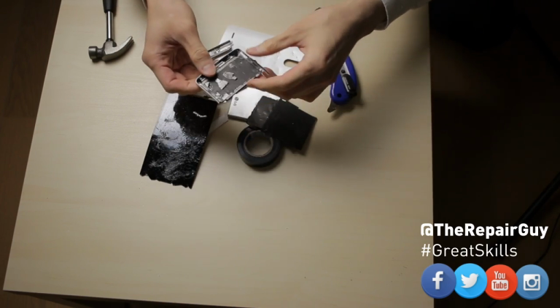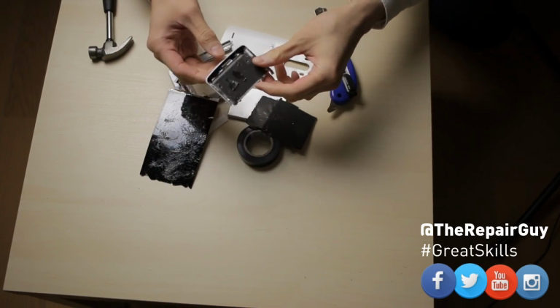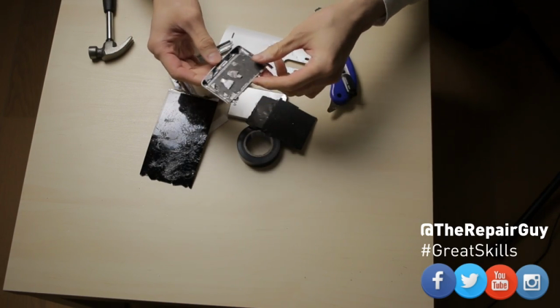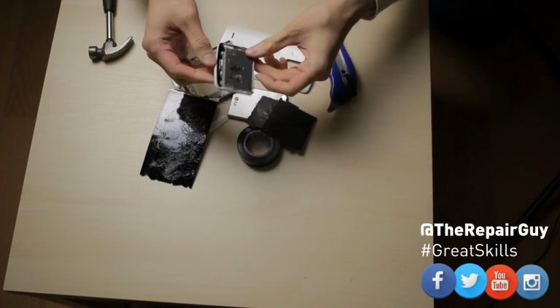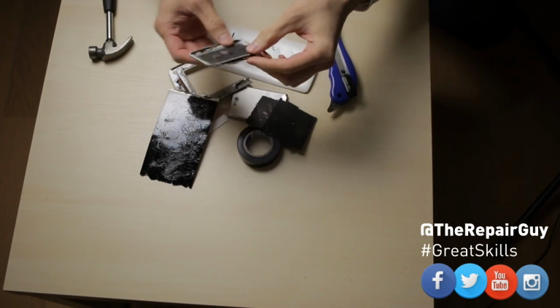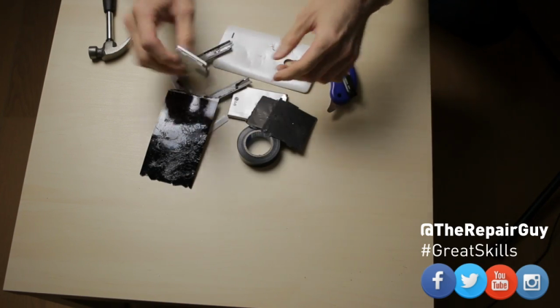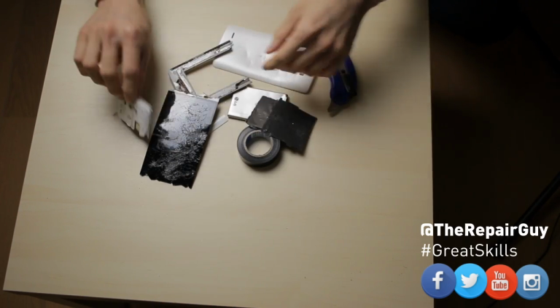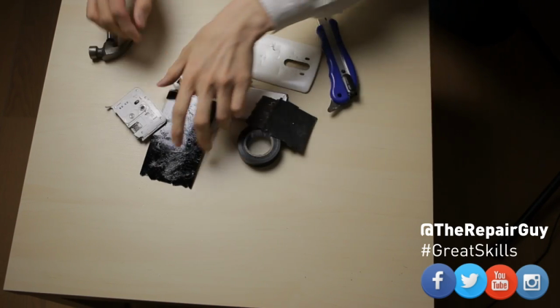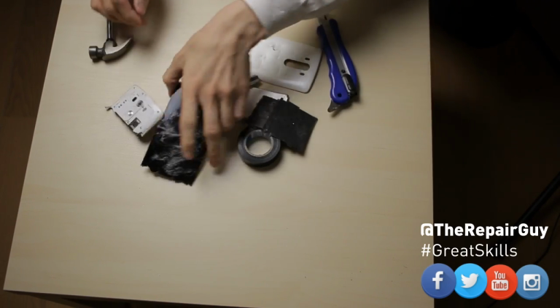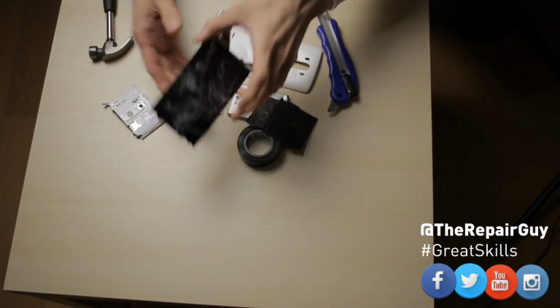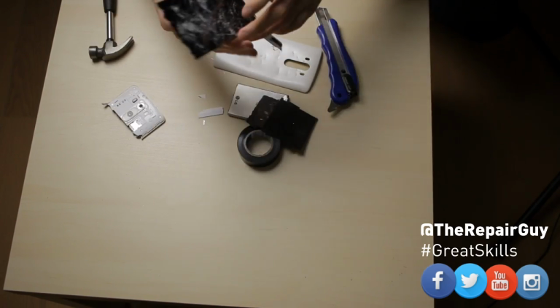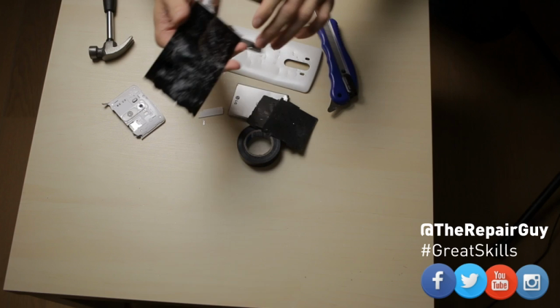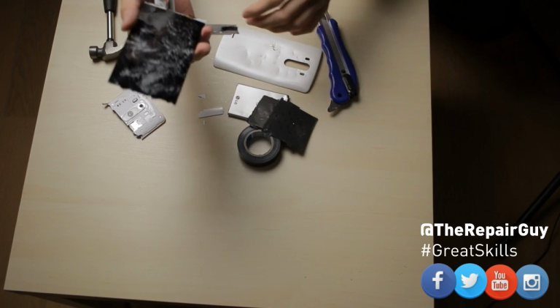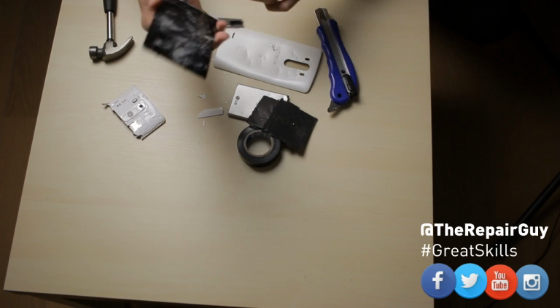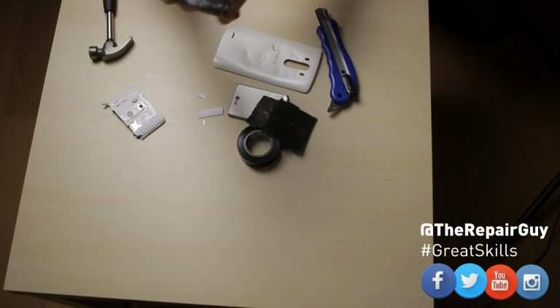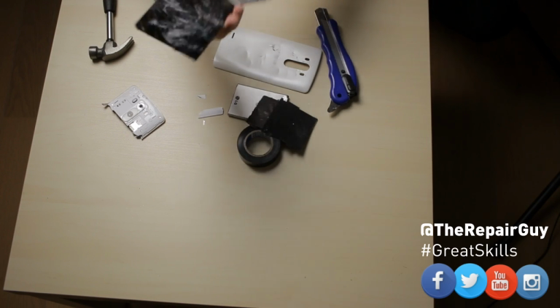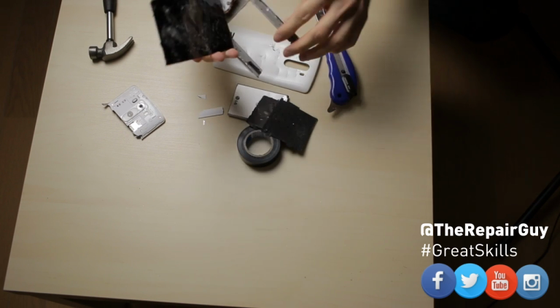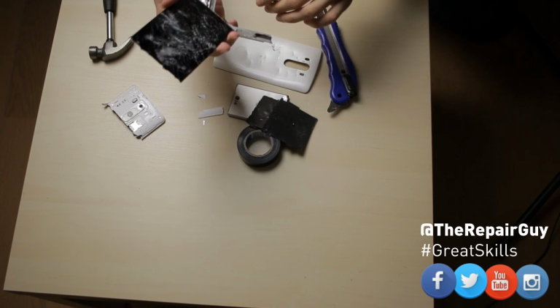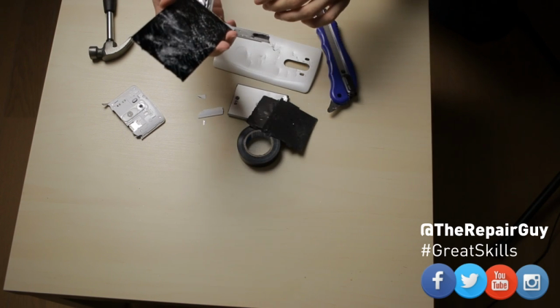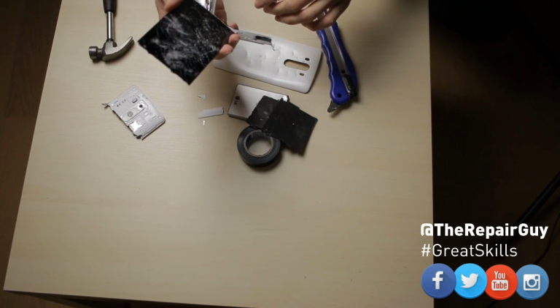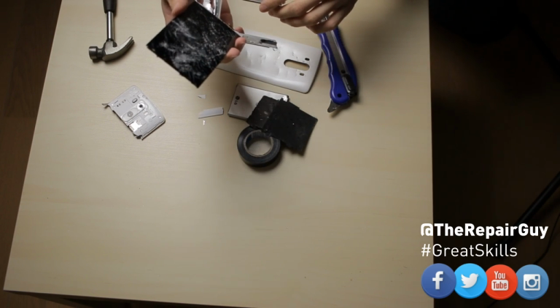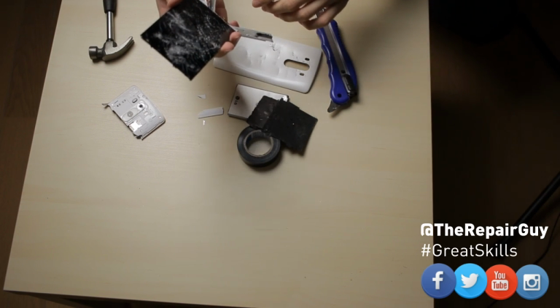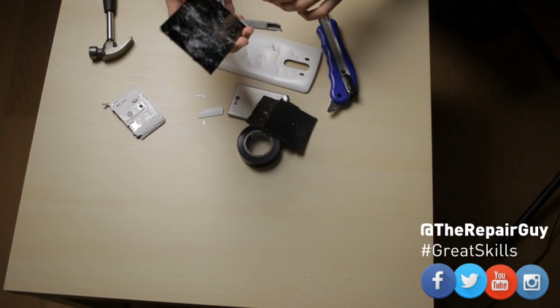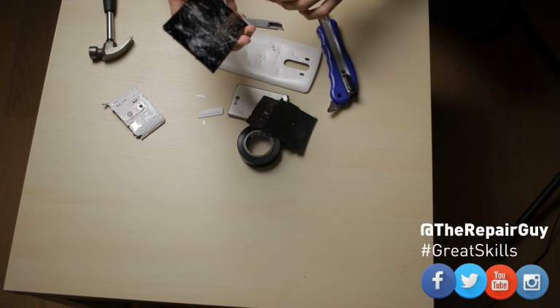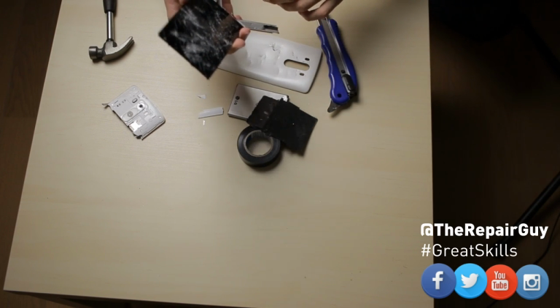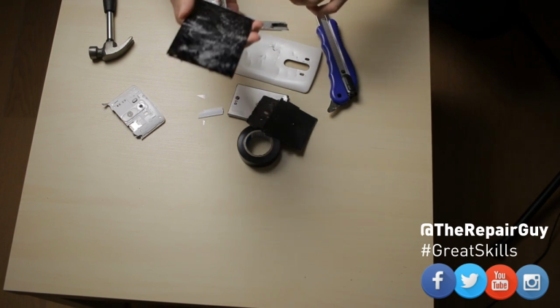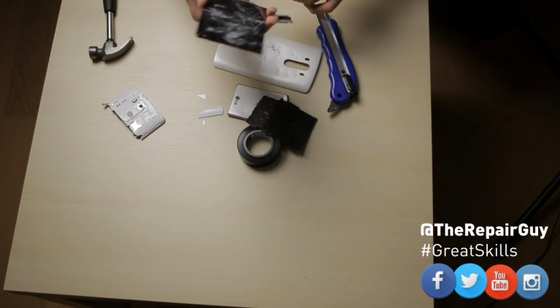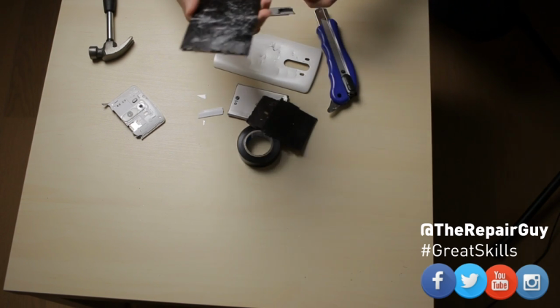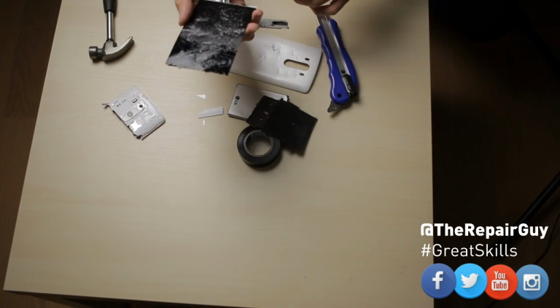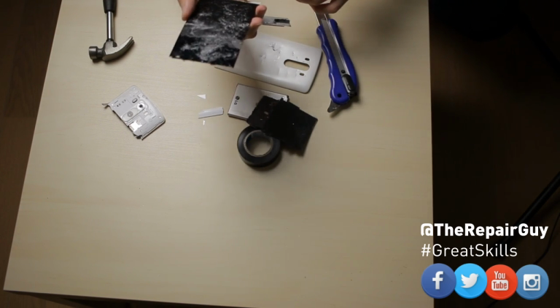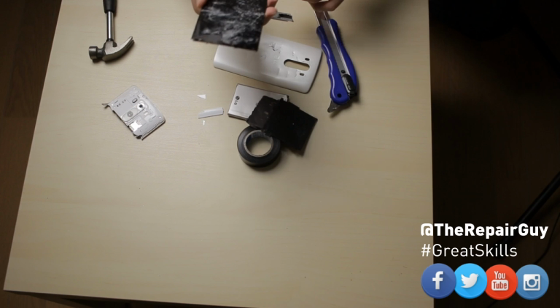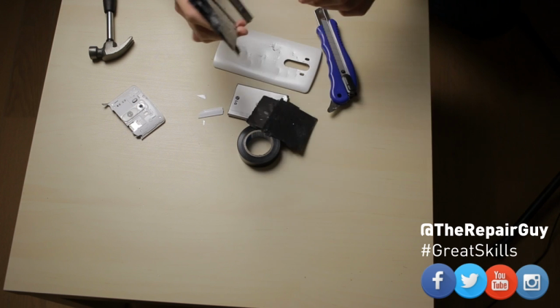So that's how you fix the sound in your phone and if you have any questions, please ask in the comment field.